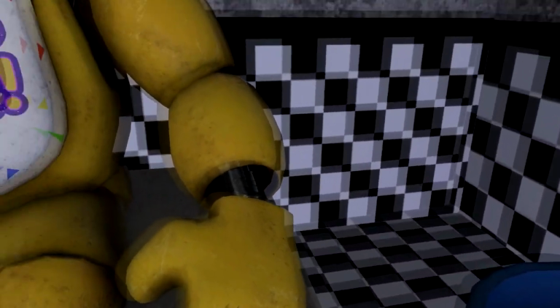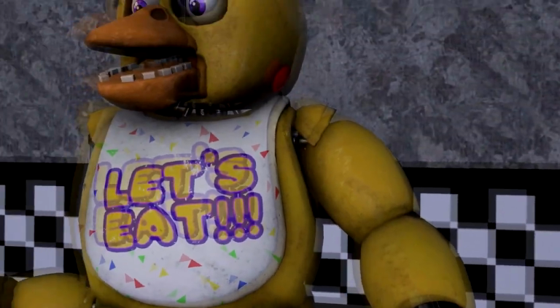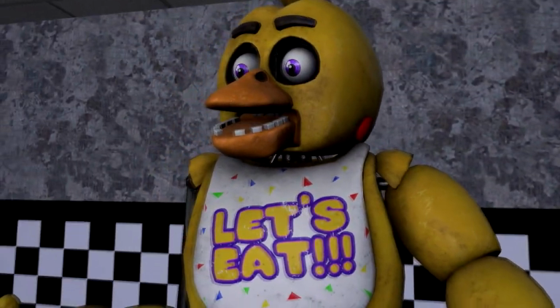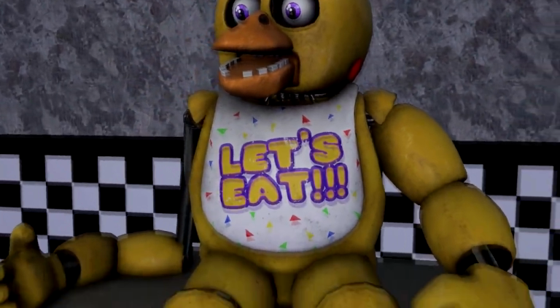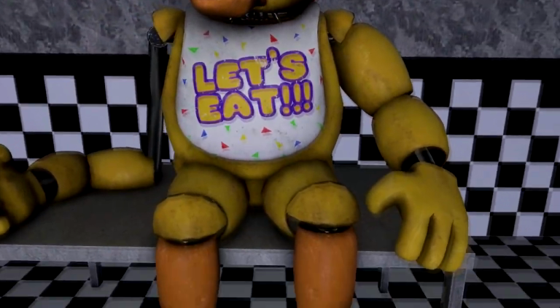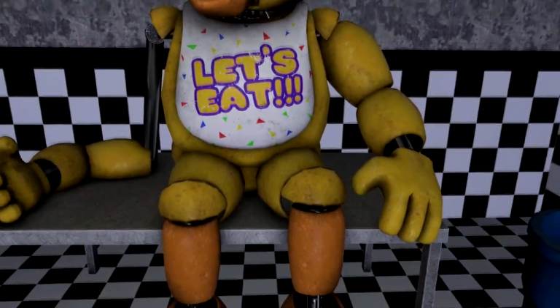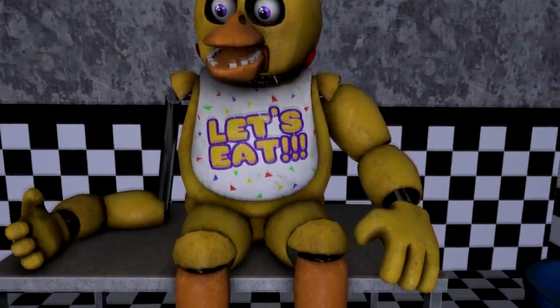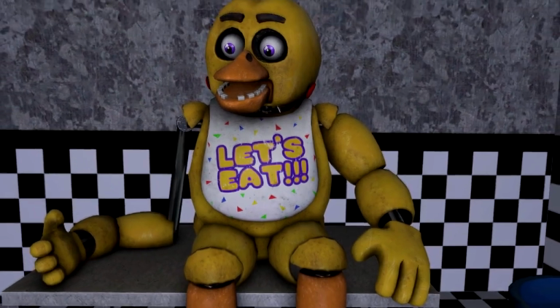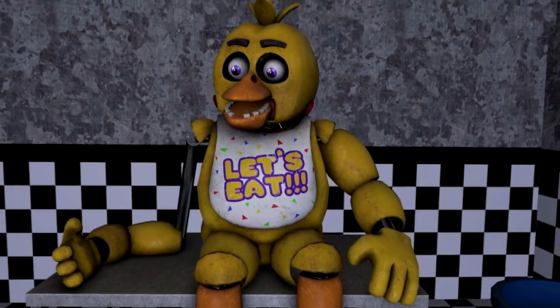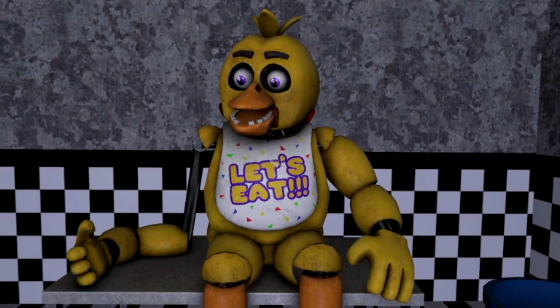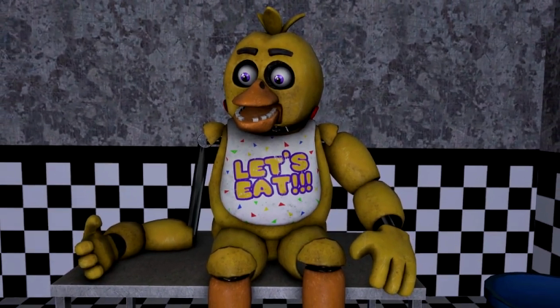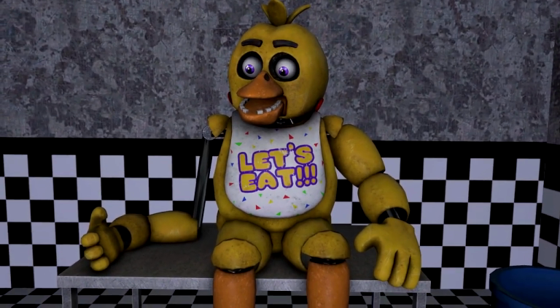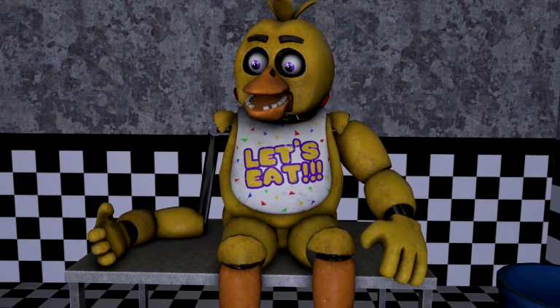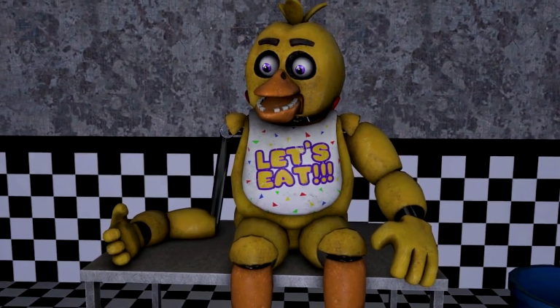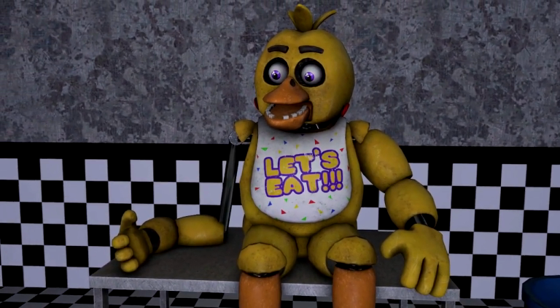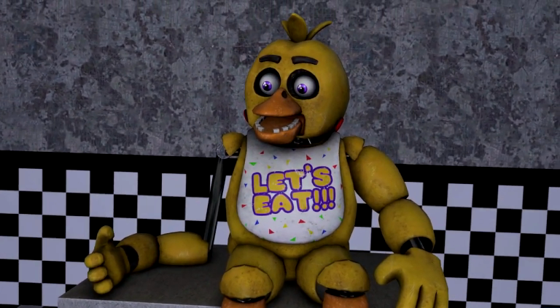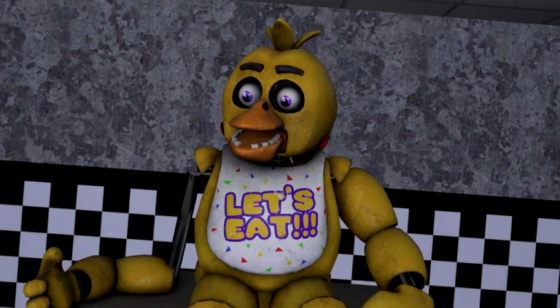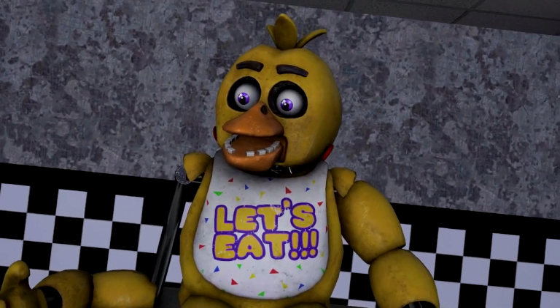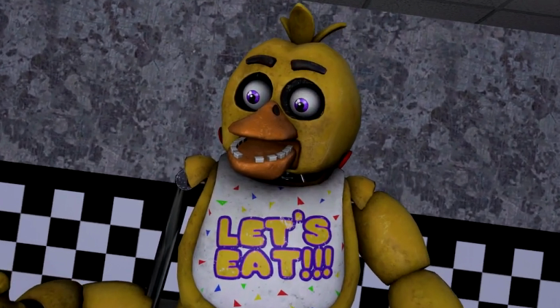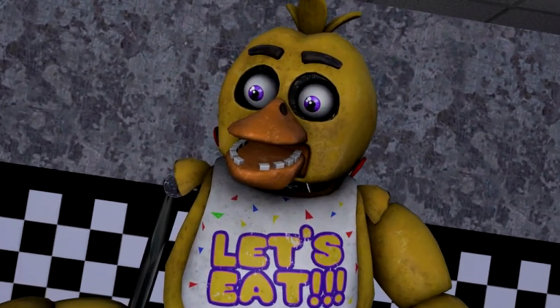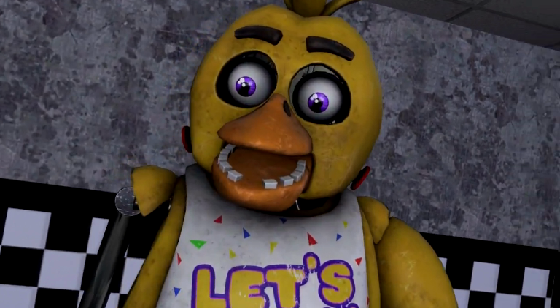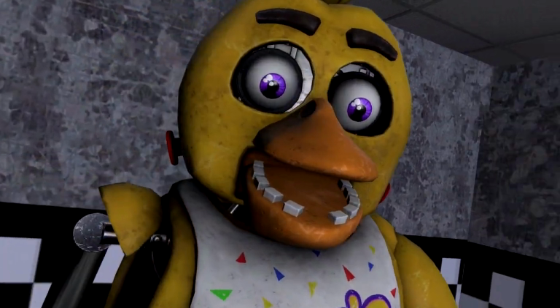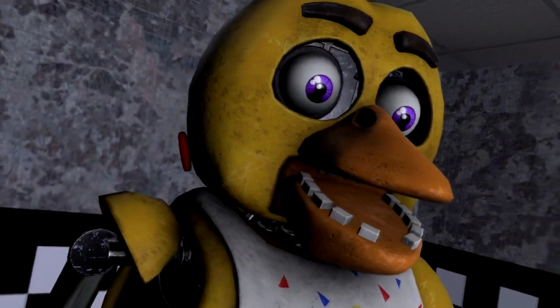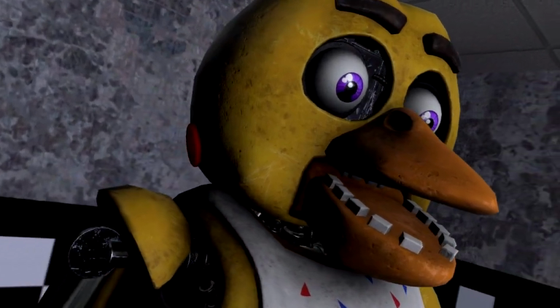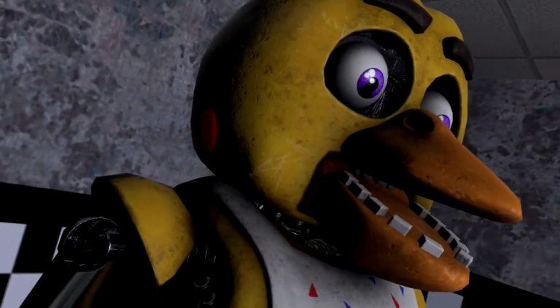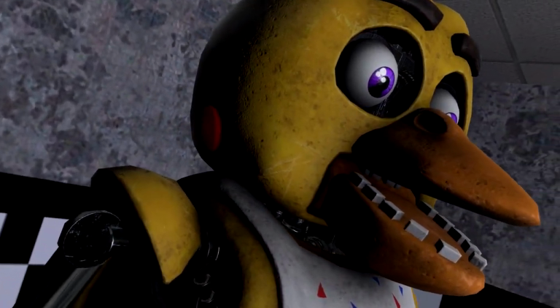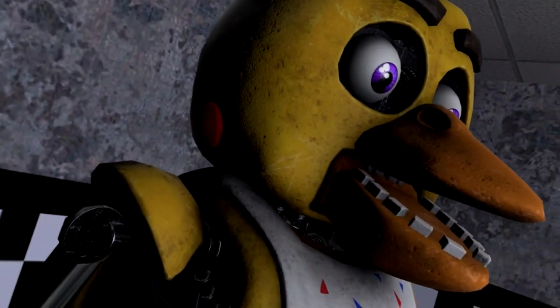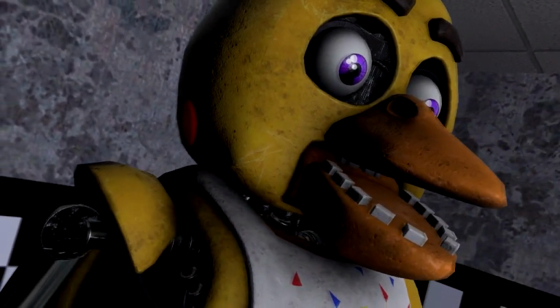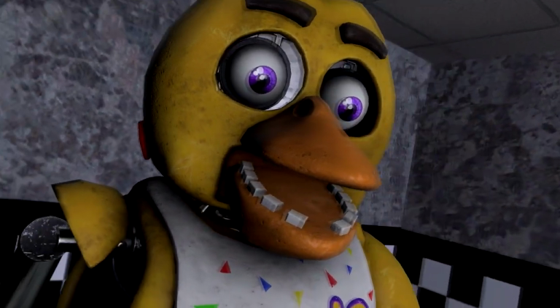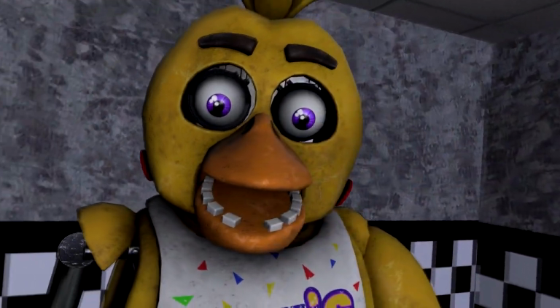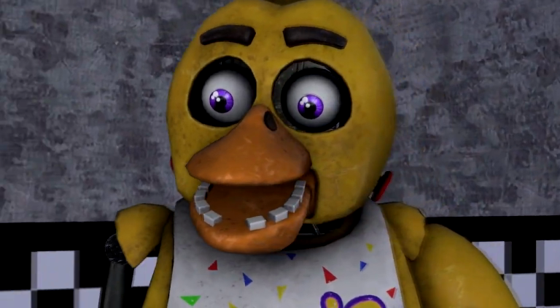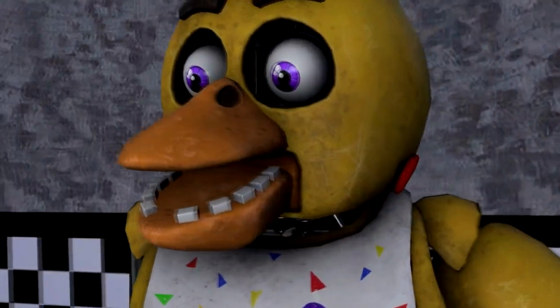Good job. Make sure Chica is not hiding any other treats inside her beak. To open her beak, carefully press the two buttons located on the sides of Chica's head.